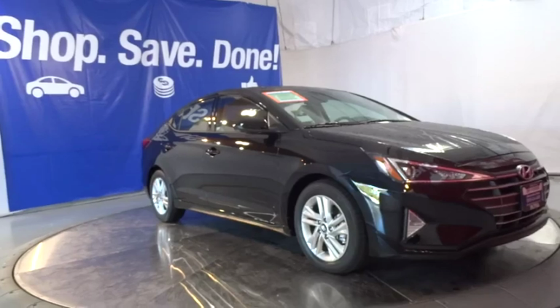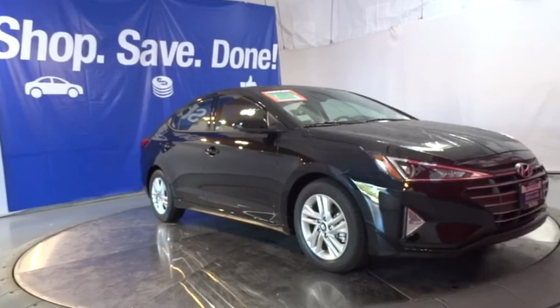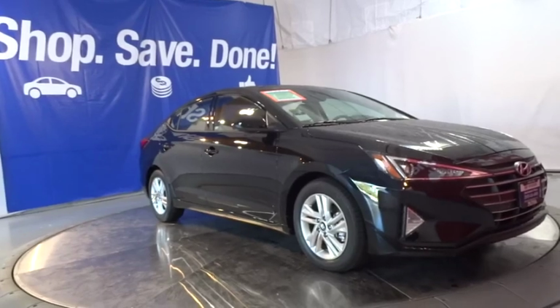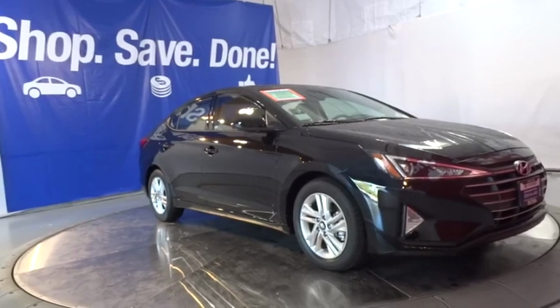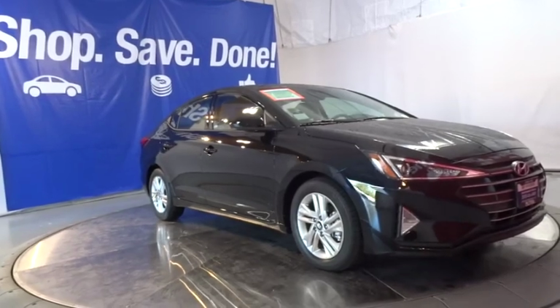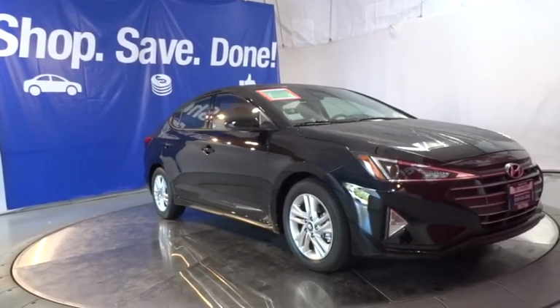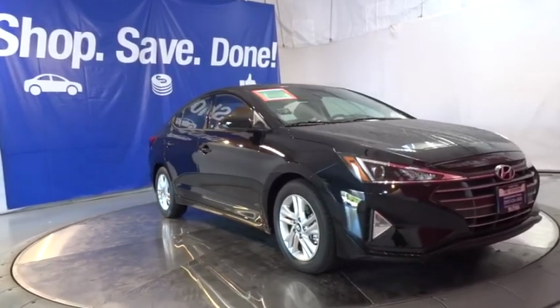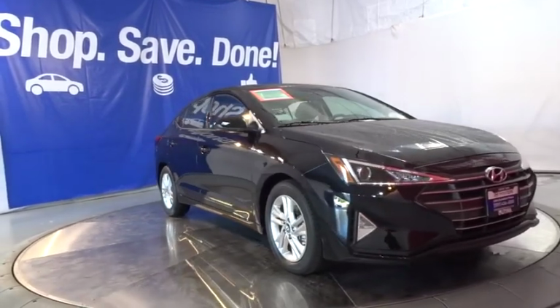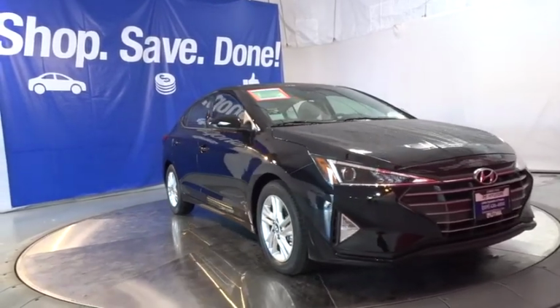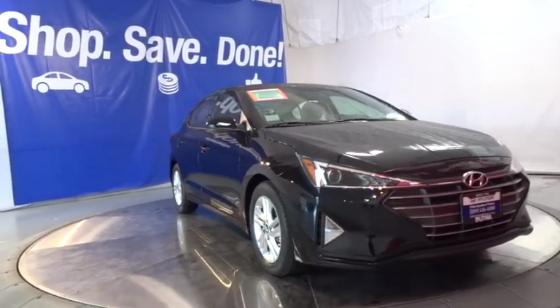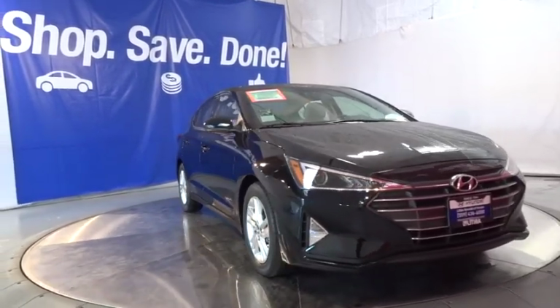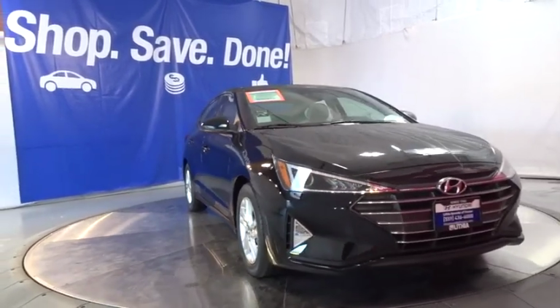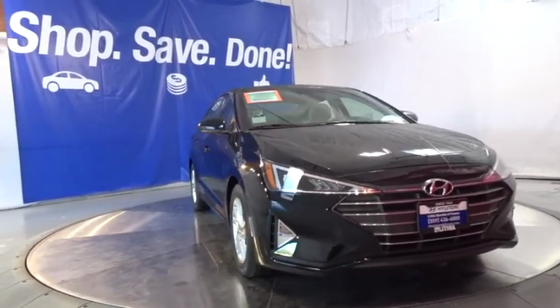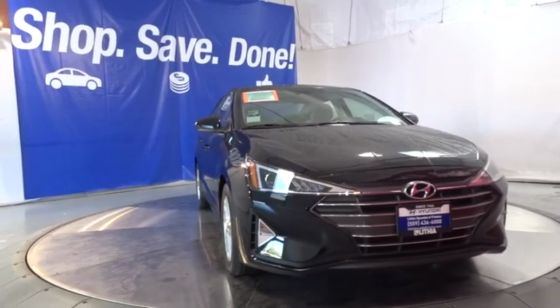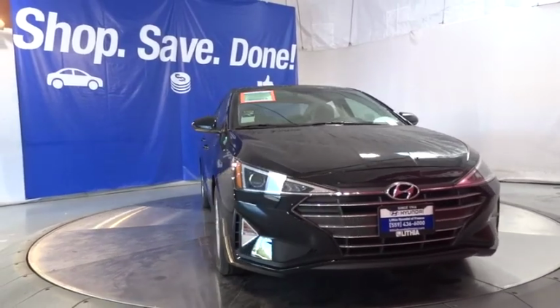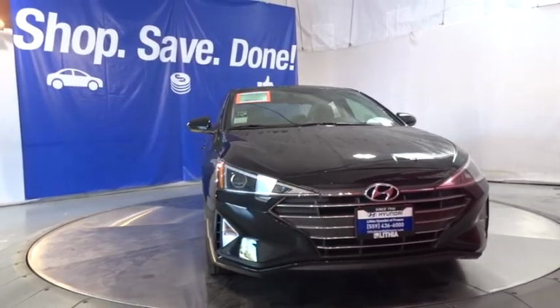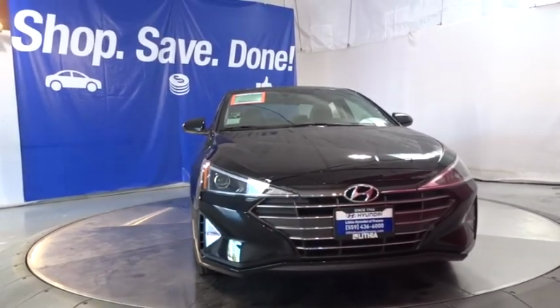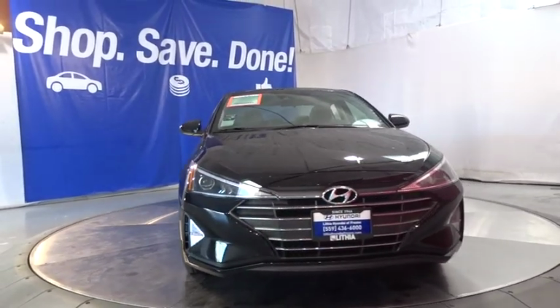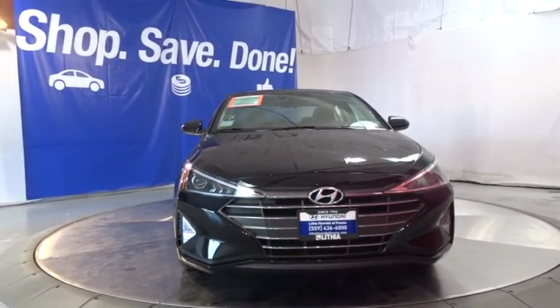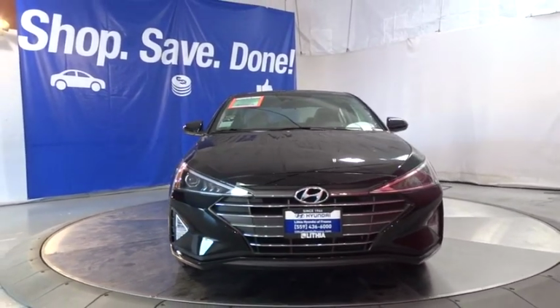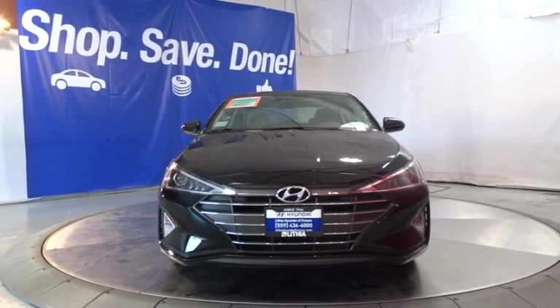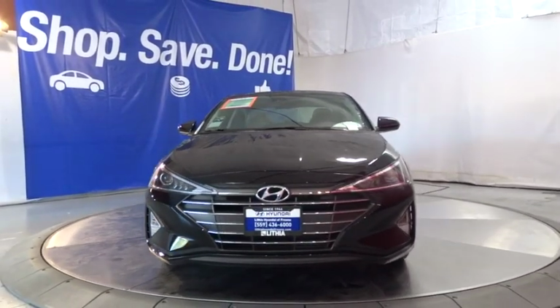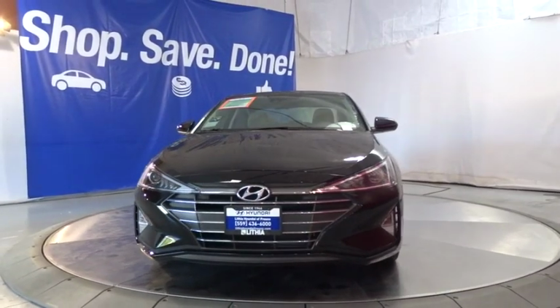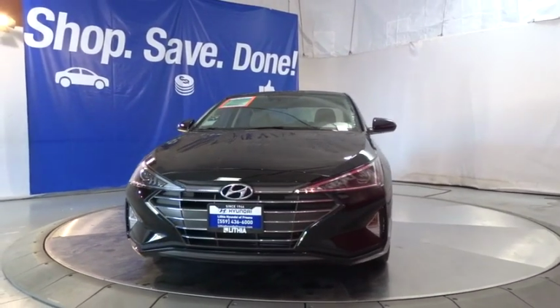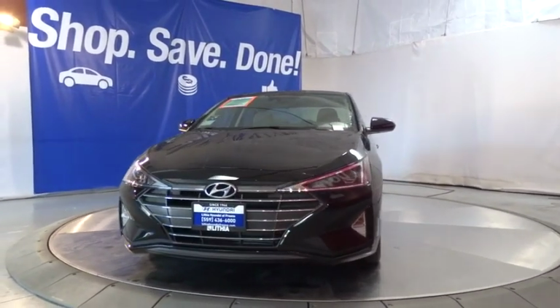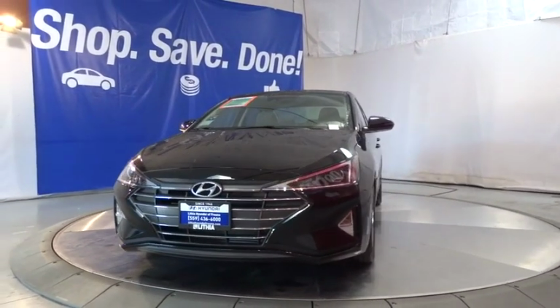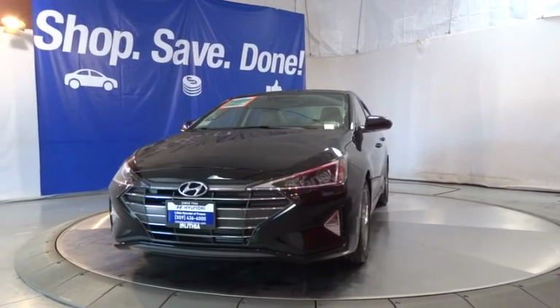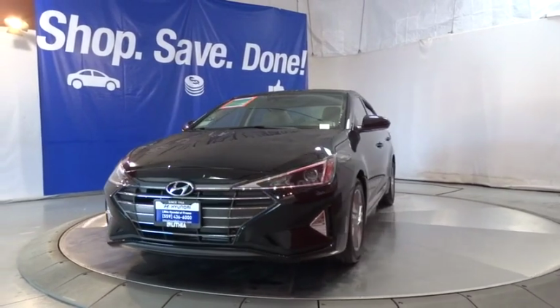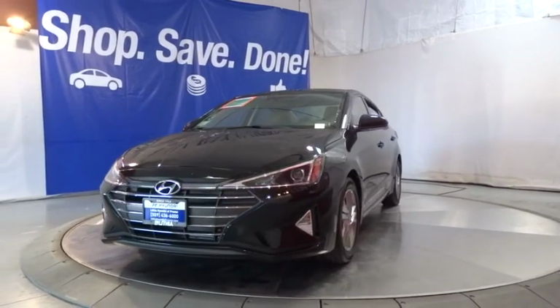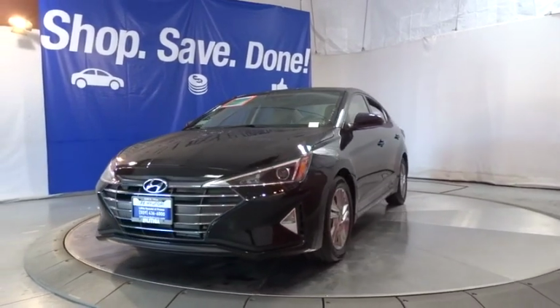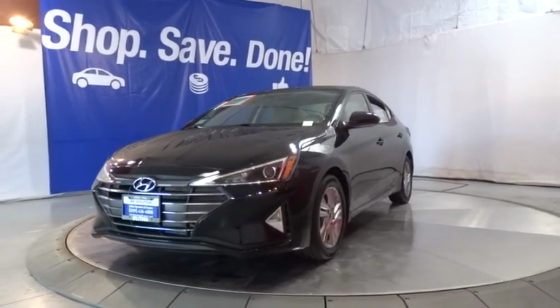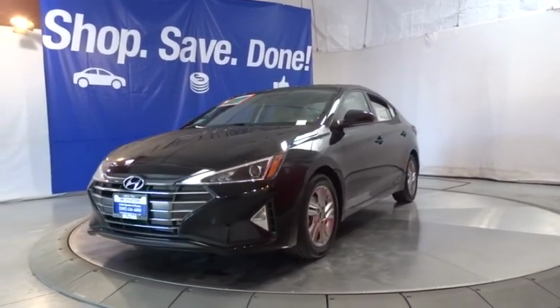The 2019 Hyundai Elantra. The Elantra boasts the most interior room in its class and gets an exceptional 35 mpg. With its luxurious standard features, the Elantra is an easy choice.